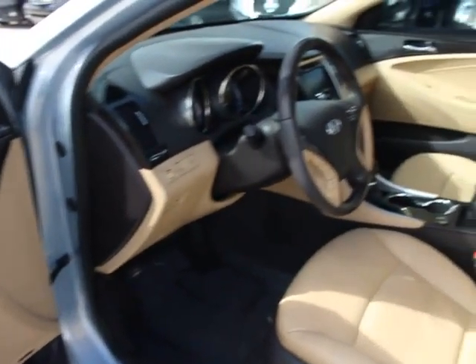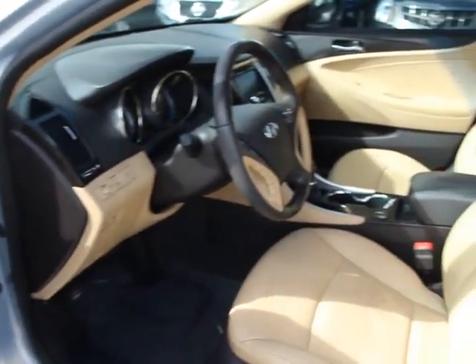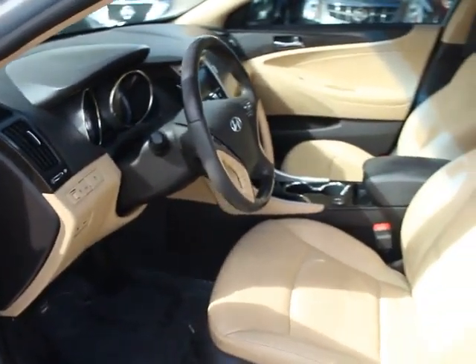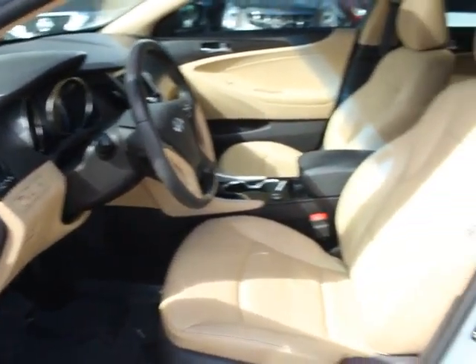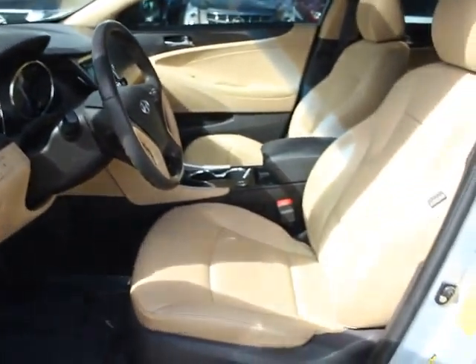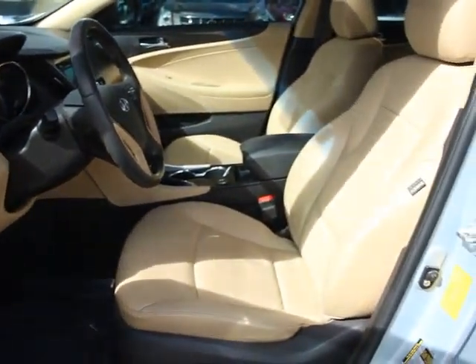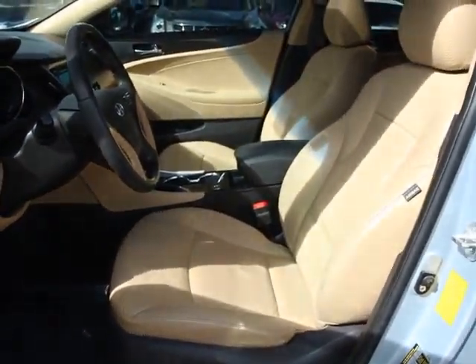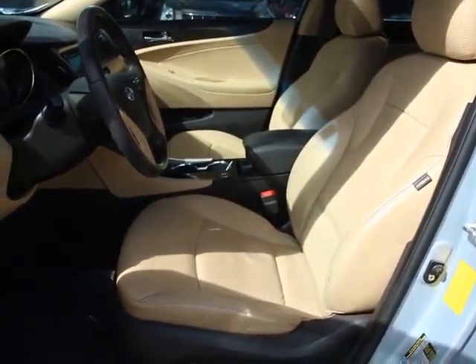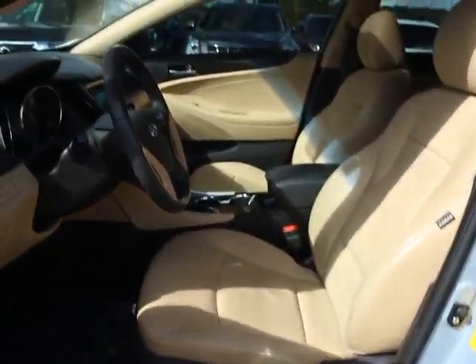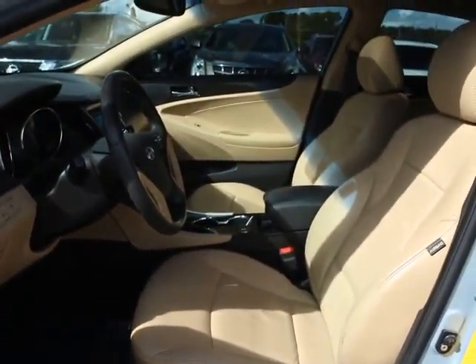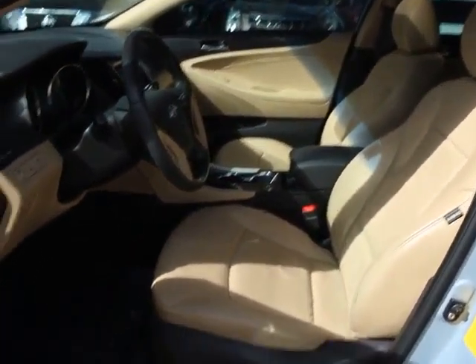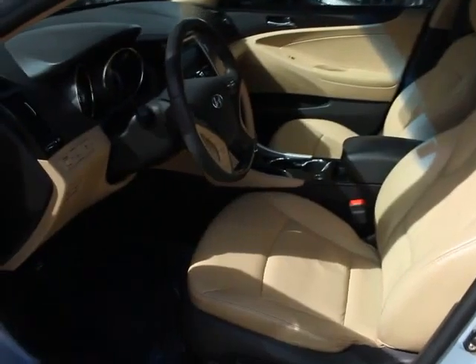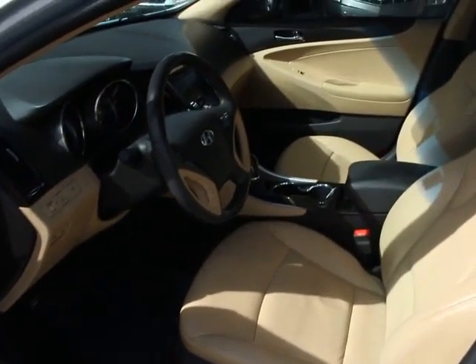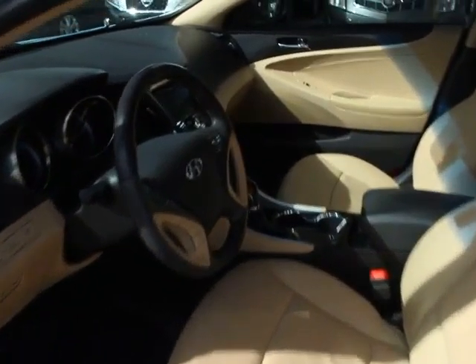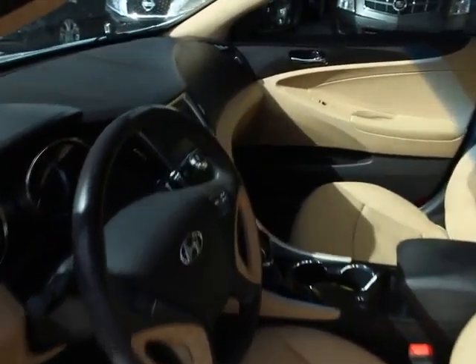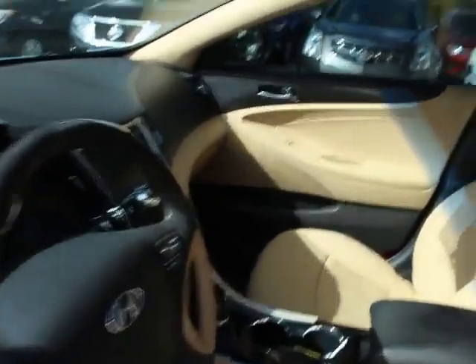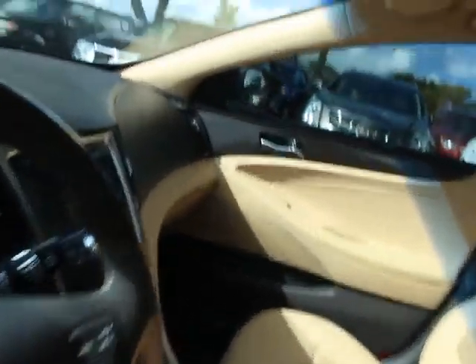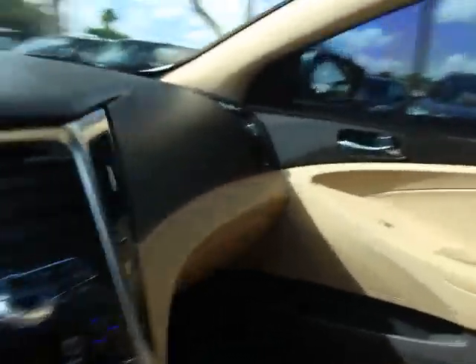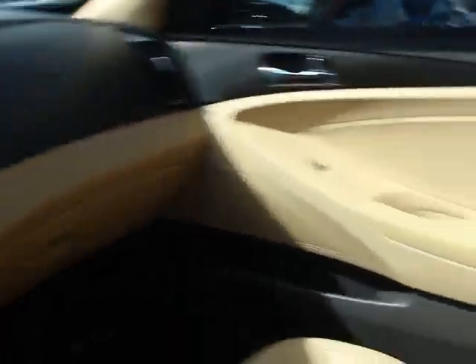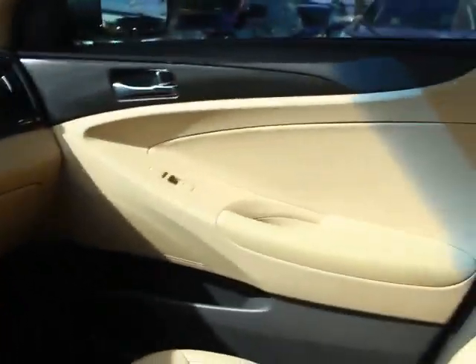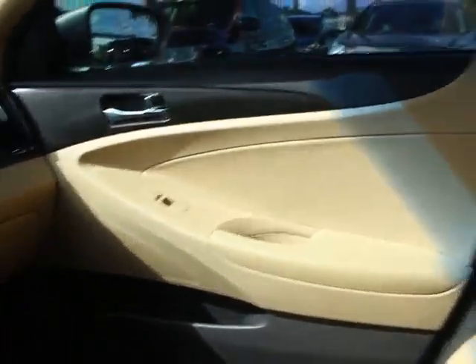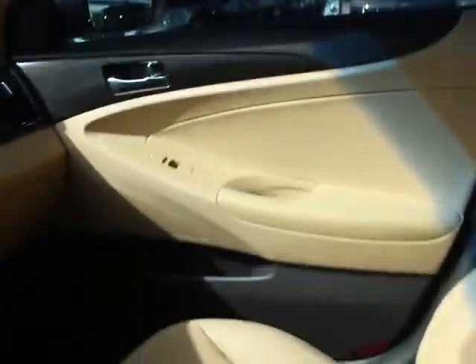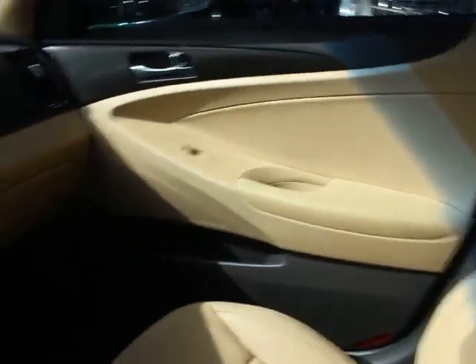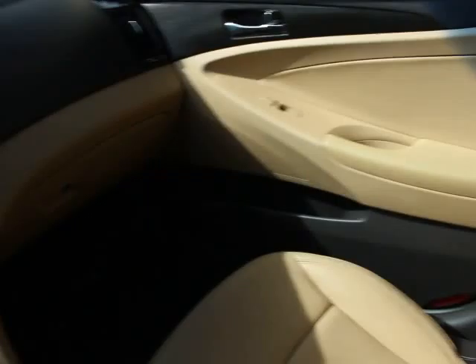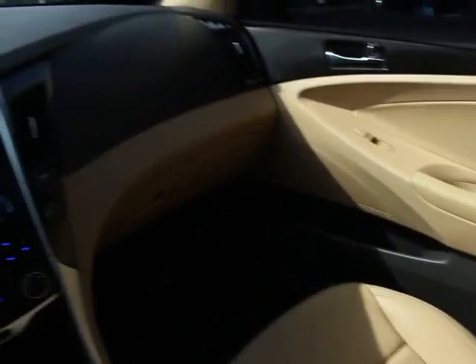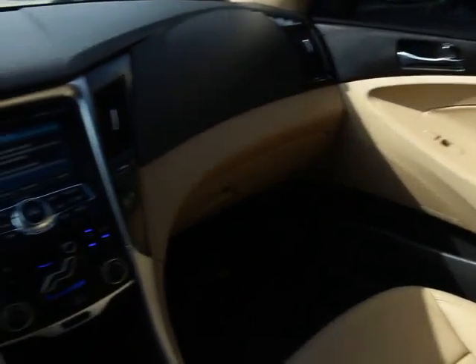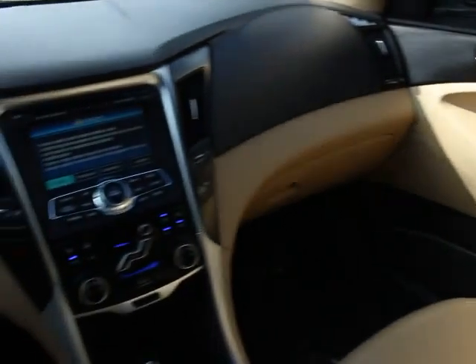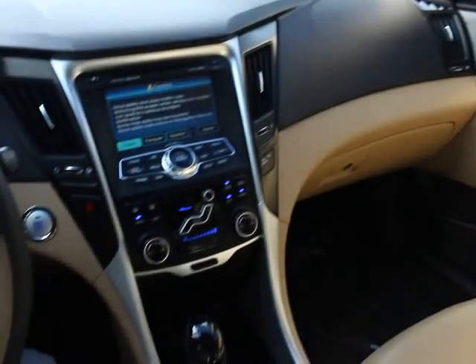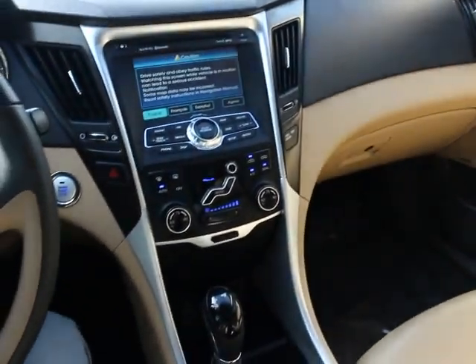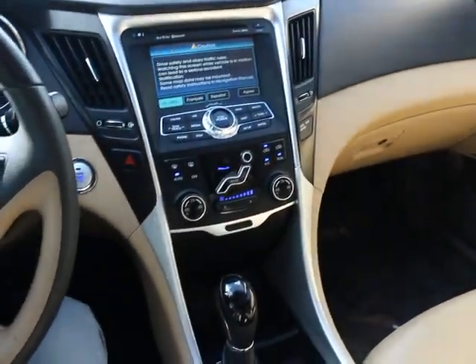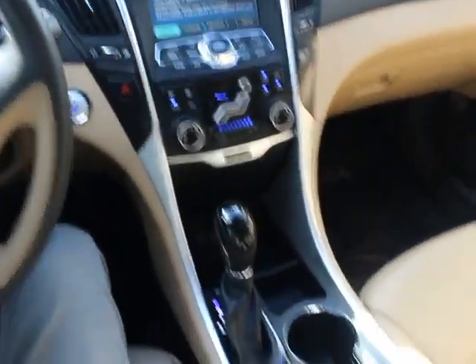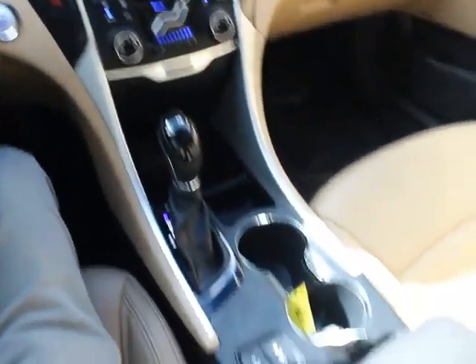PPO, four-wheel disc brakes, cruise control, center armrest, fog lights, CD player, security system, trip computer, rear window defroster, power locks, power windows, heated front seats.